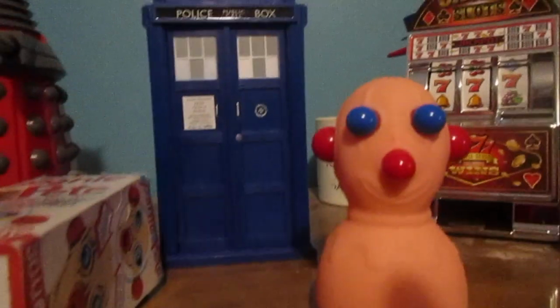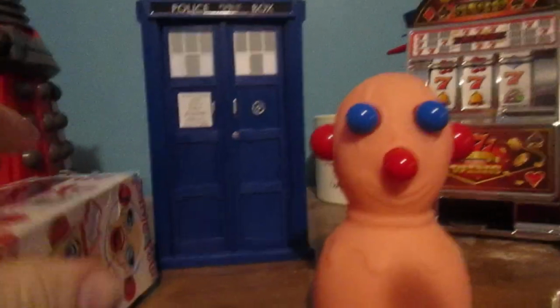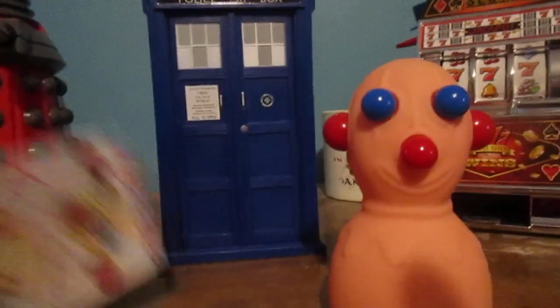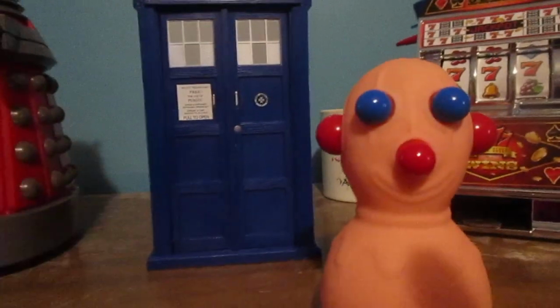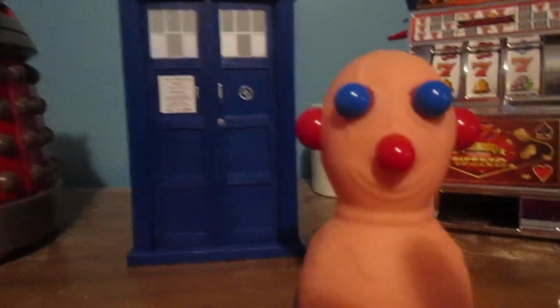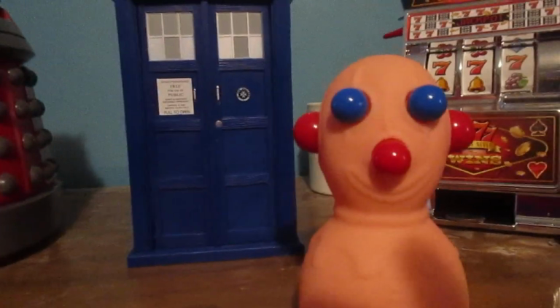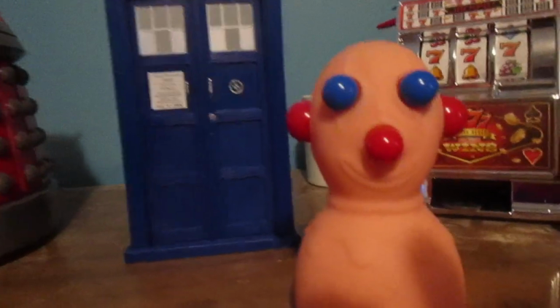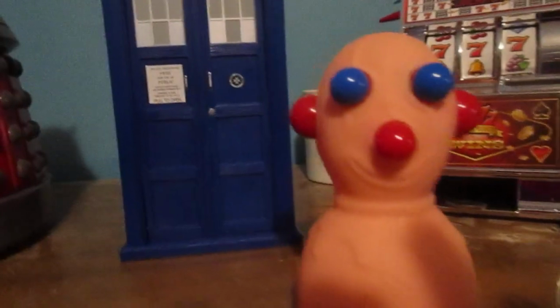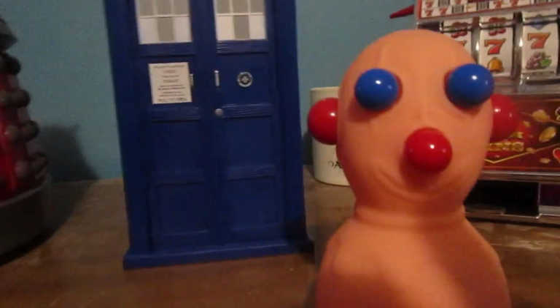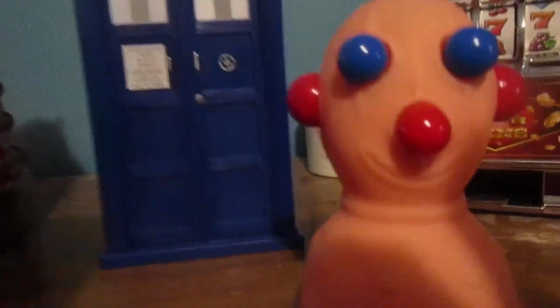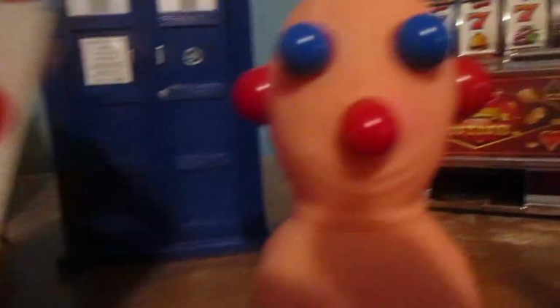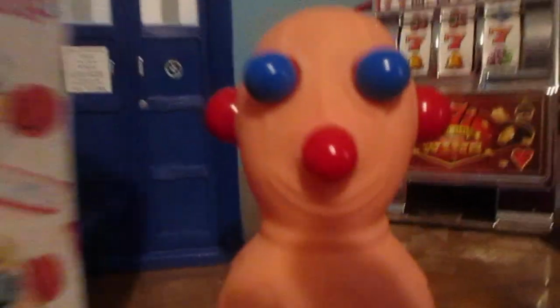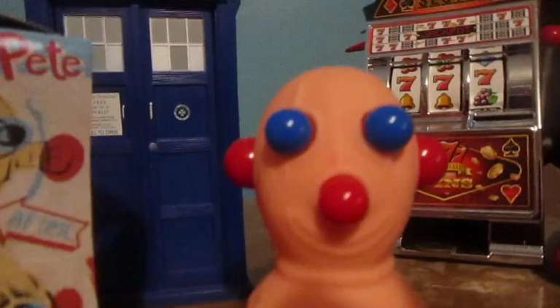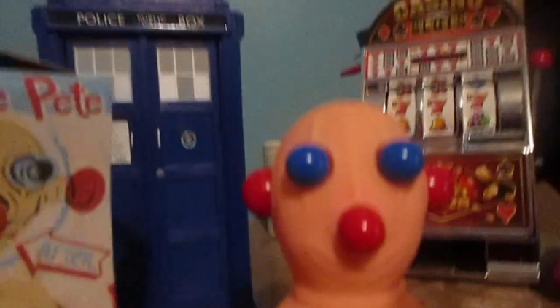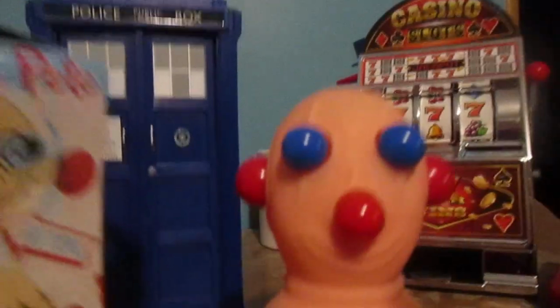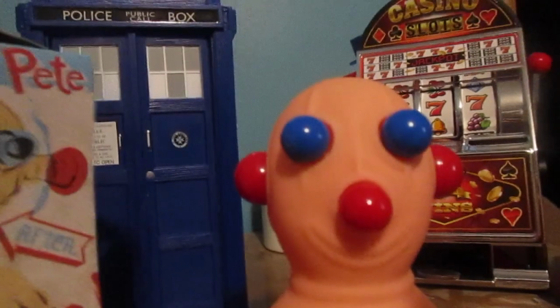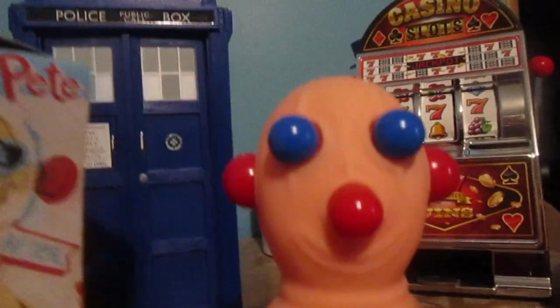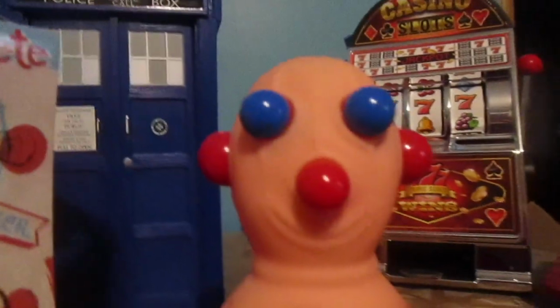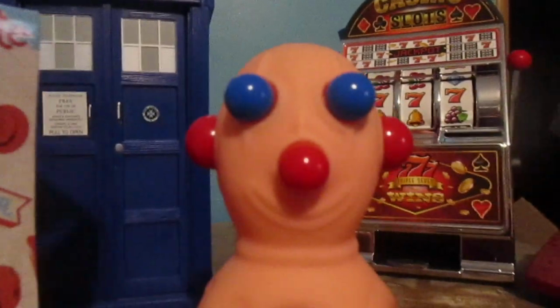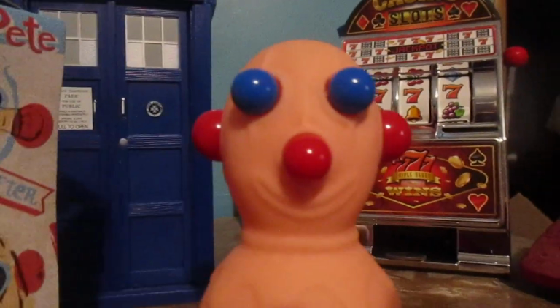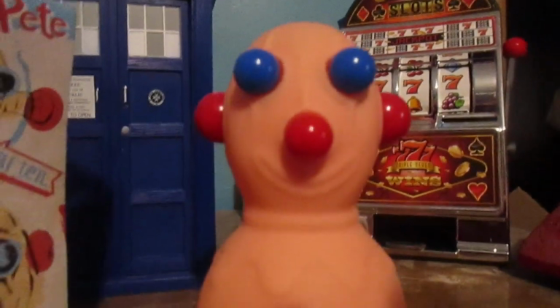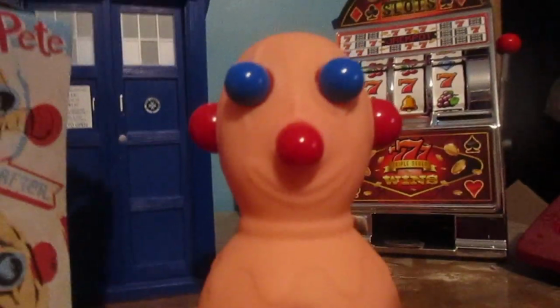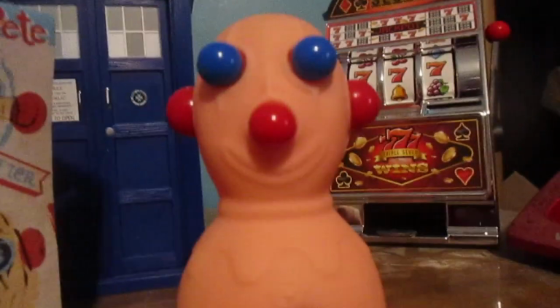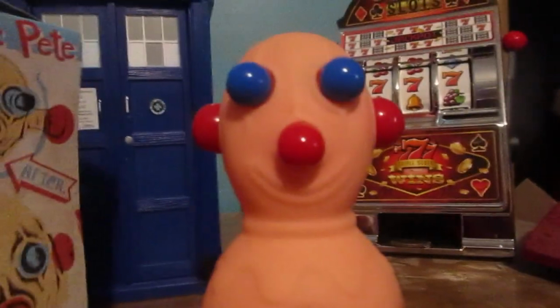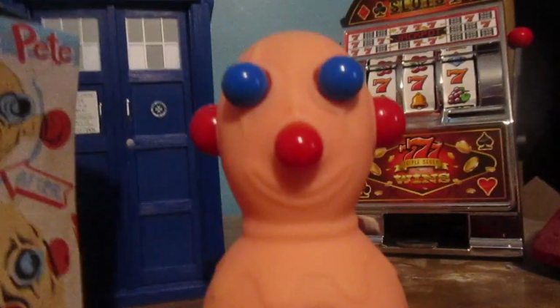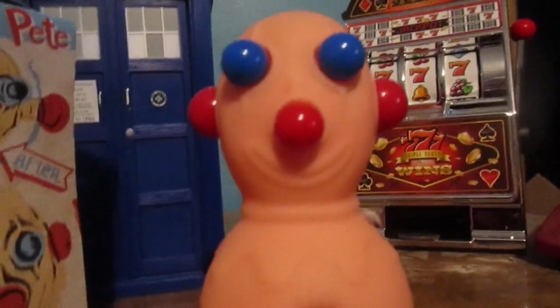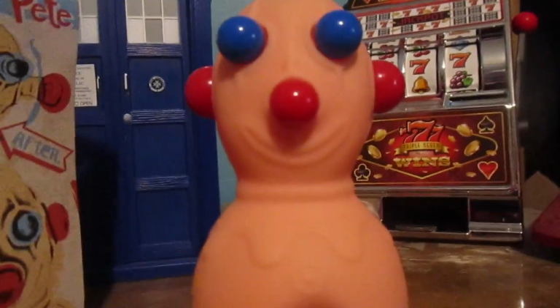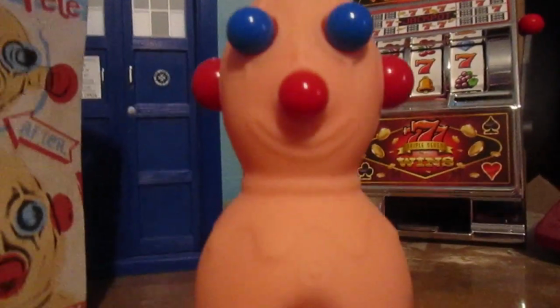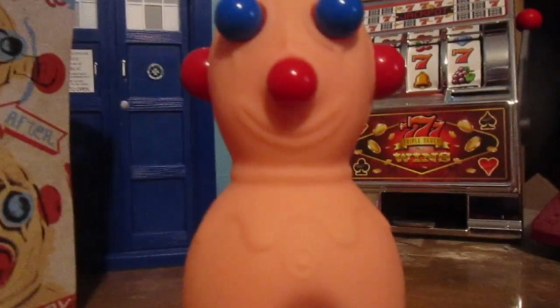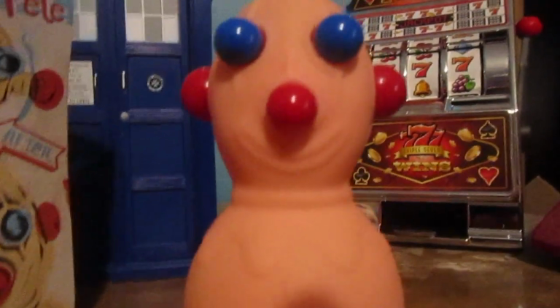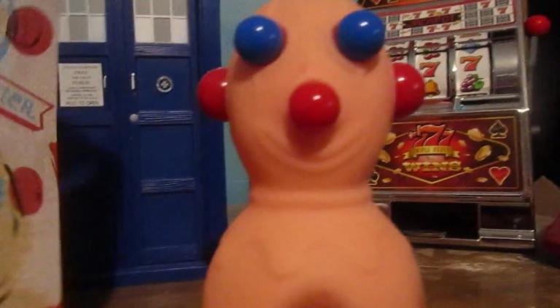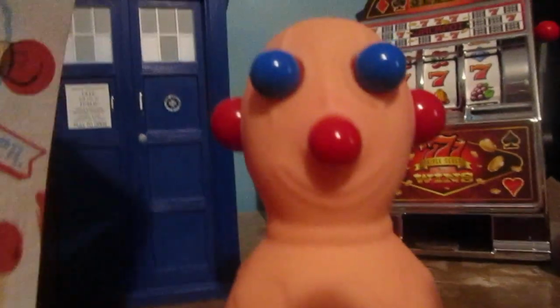Hey my legion, how y'all doing today? I finally got Panic Pete. I've seen these since the 80s — I always wondered what they were. I think Pee Wee Herman had one when he was on Dave Letterman.